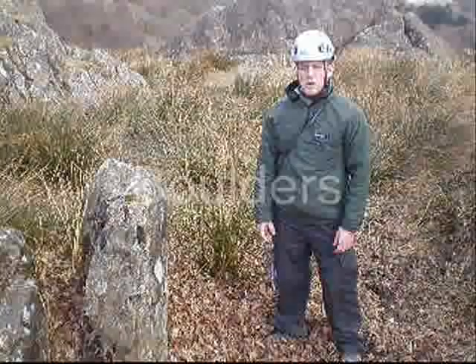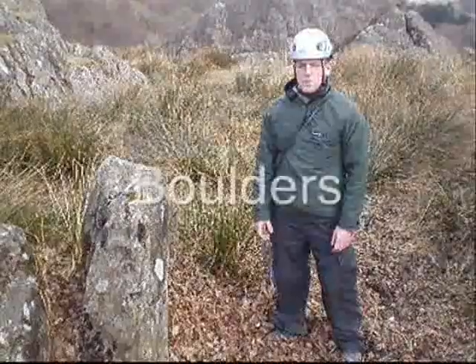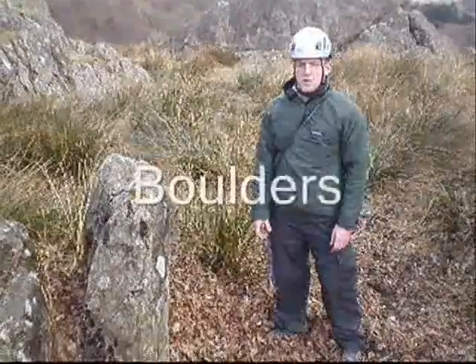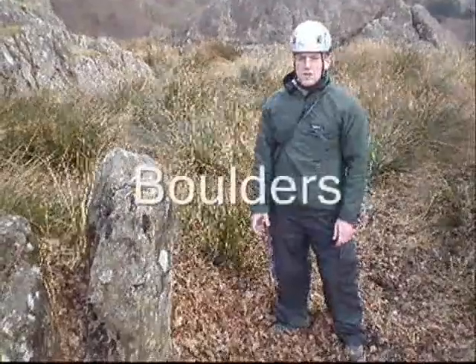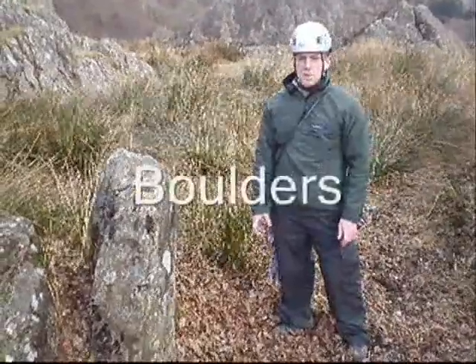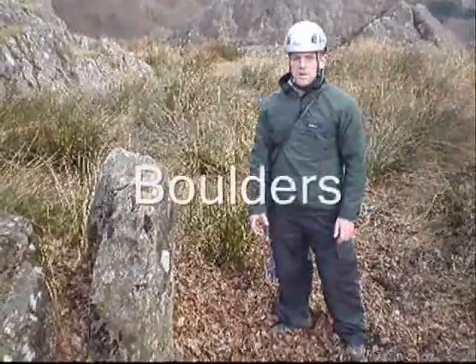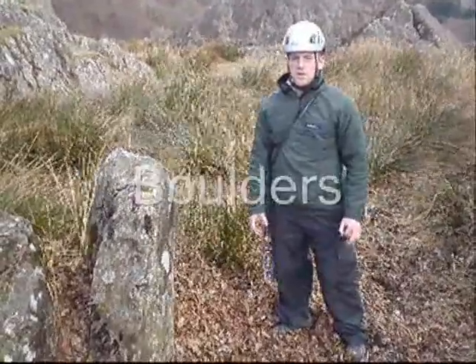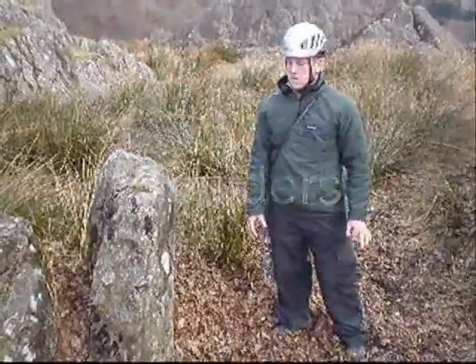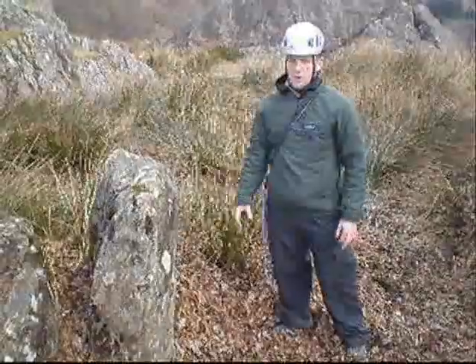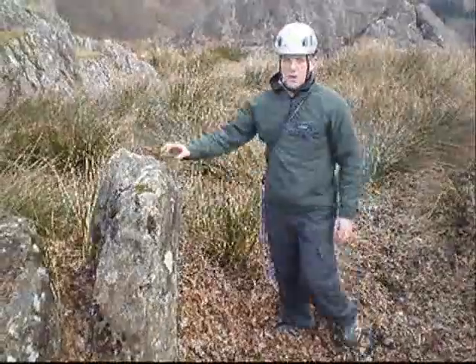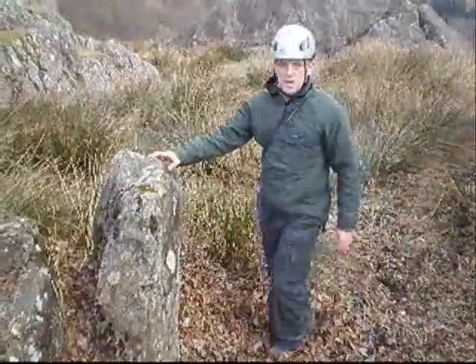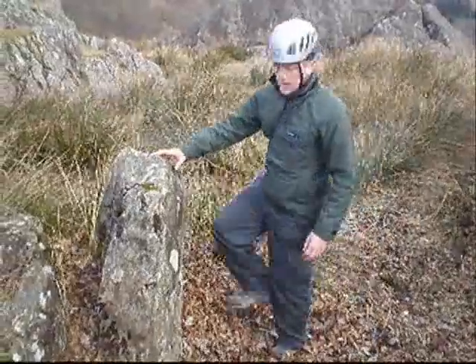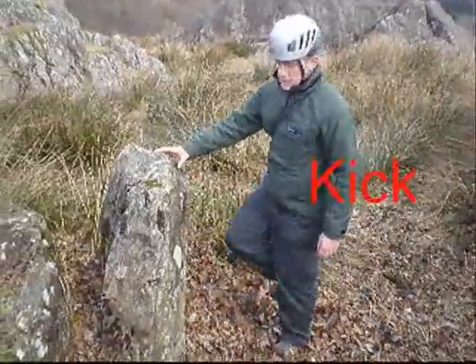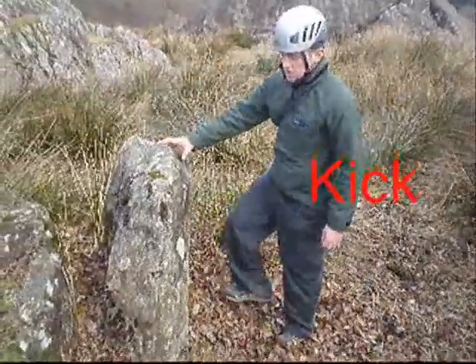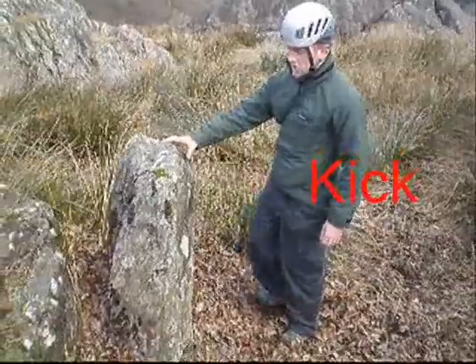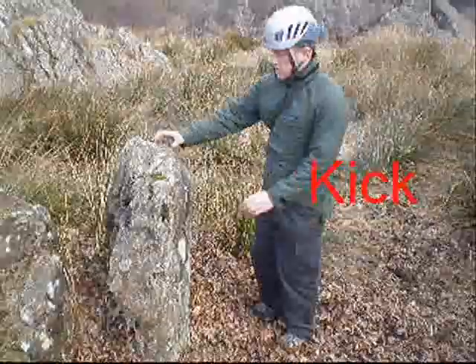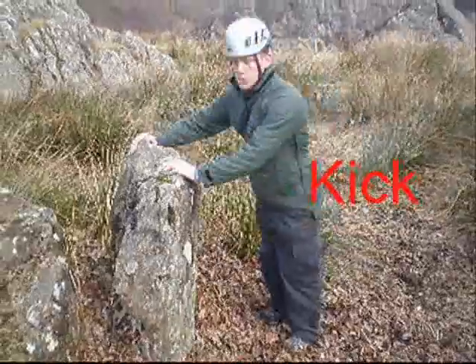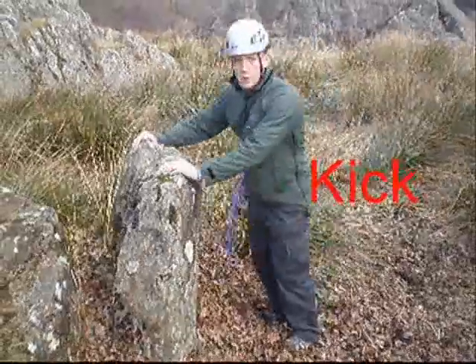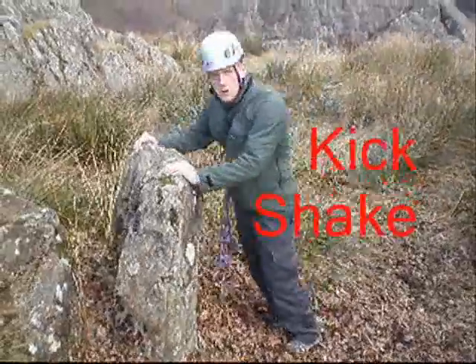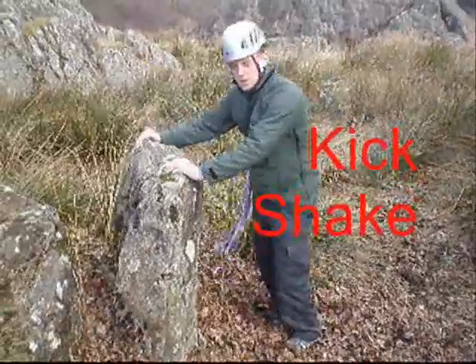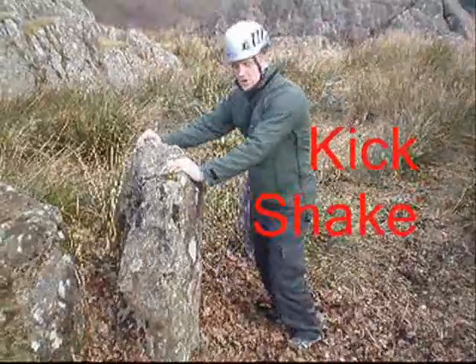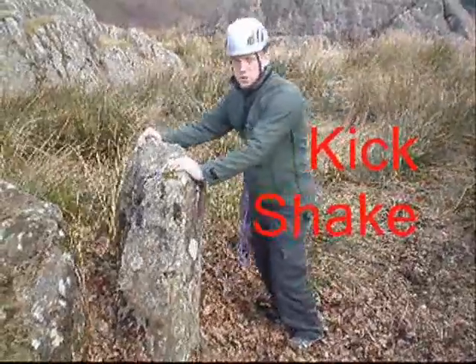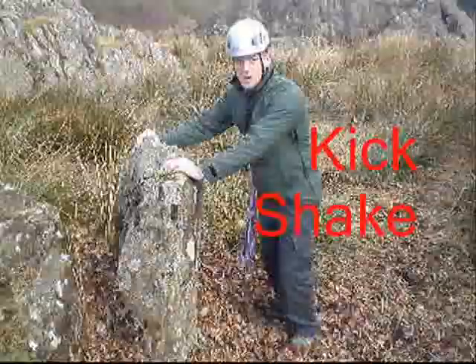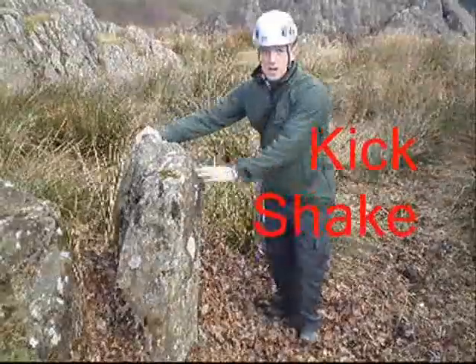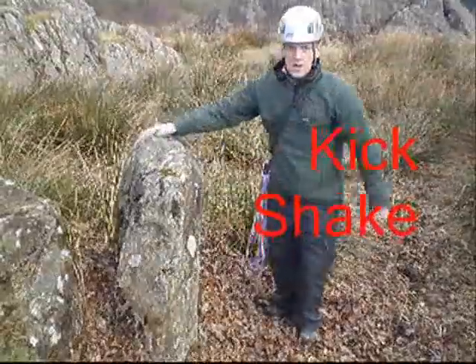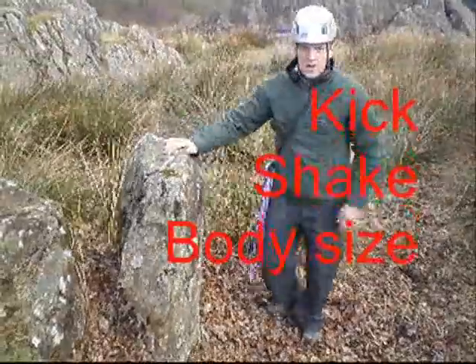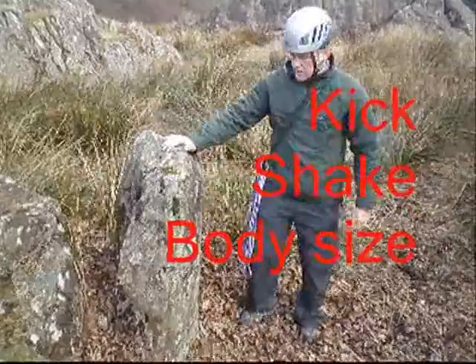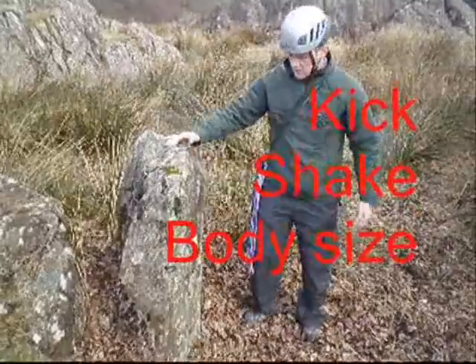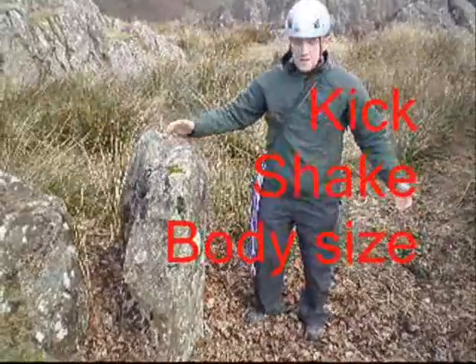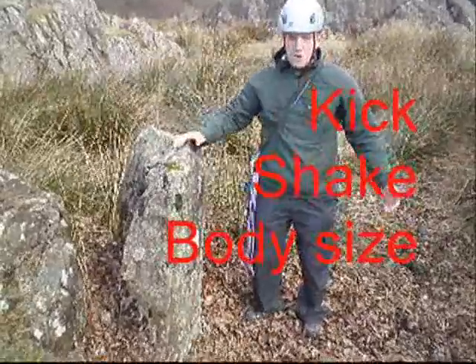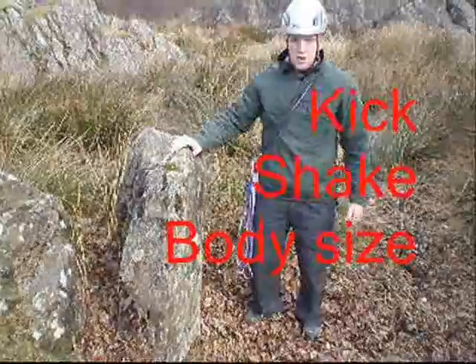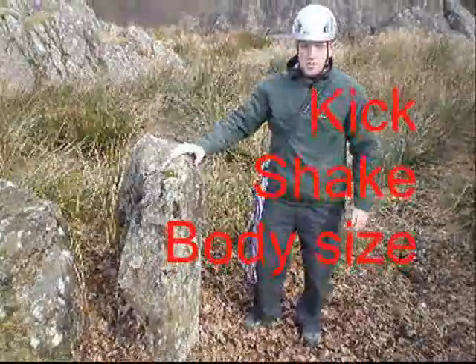When using a boulder as a natural gear placement there are three things to check for: give it a kick to make sure it's not hollow, put your full body weight on it and make sure it doesn't move, and check that it's at least the size of your body curled up.